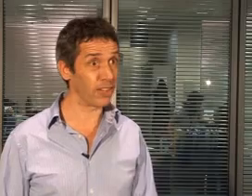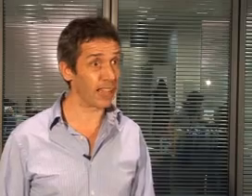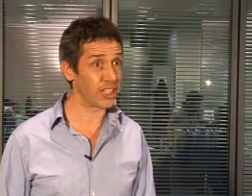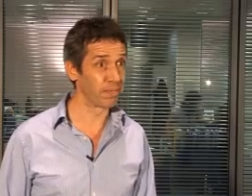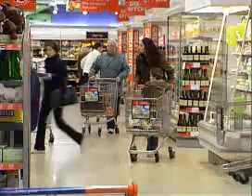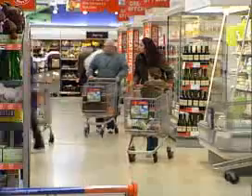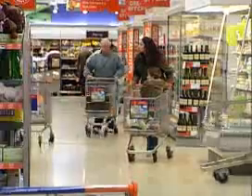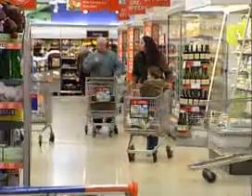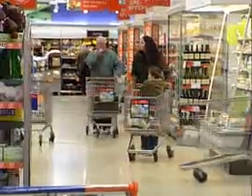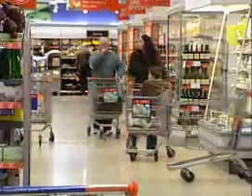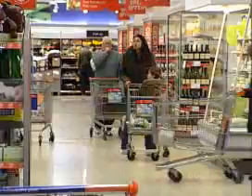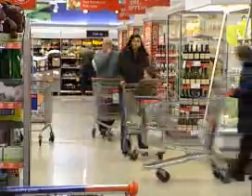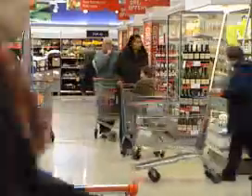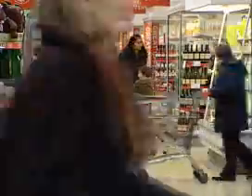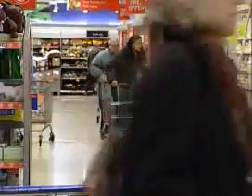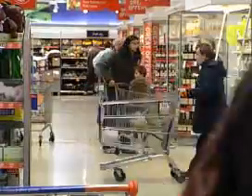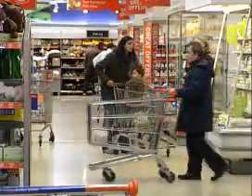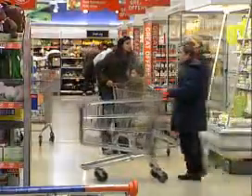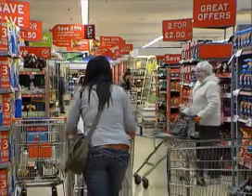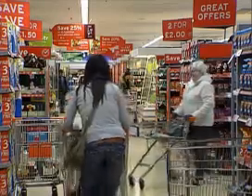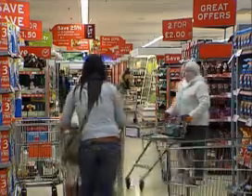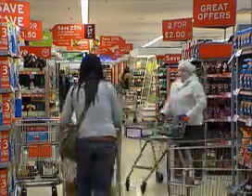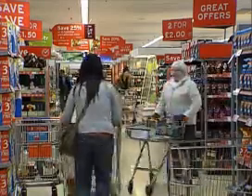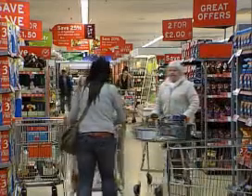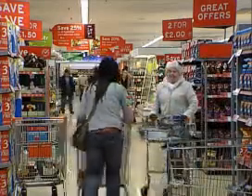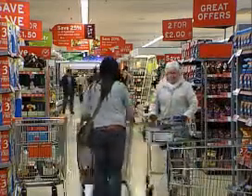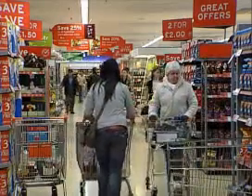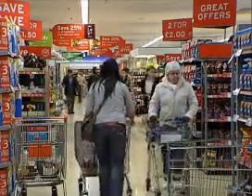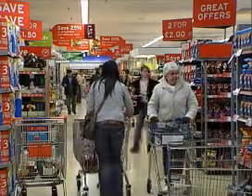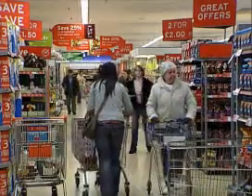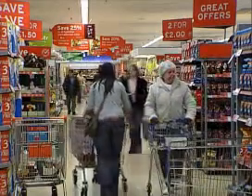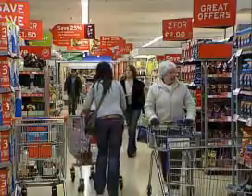Now, when you've opened your eco-presents and recycled the packaging, I suppose you'll want a Christmas dinner. Well, here's how to keep it green.